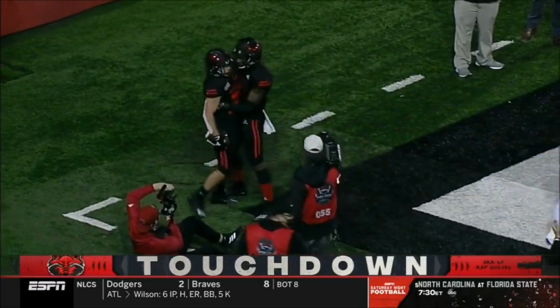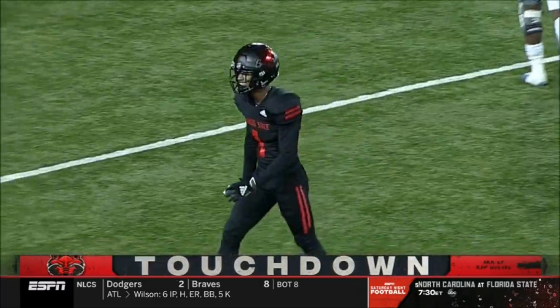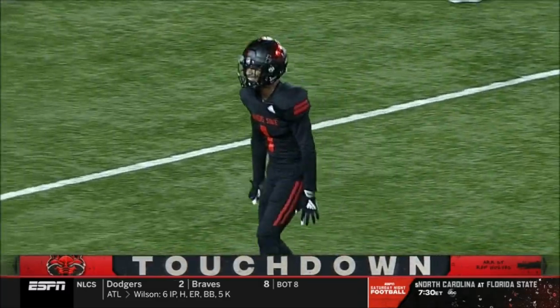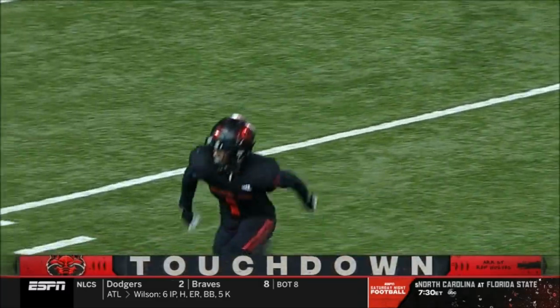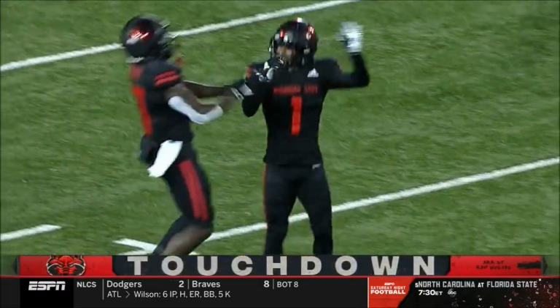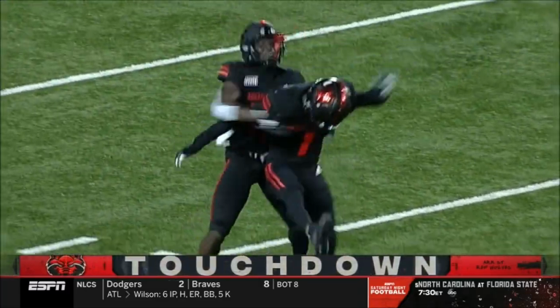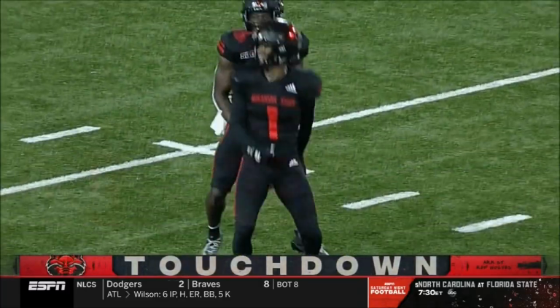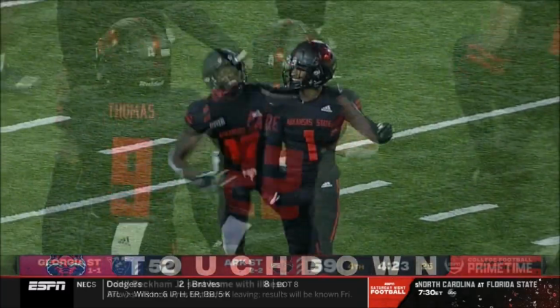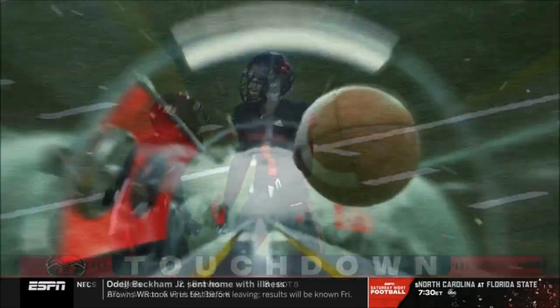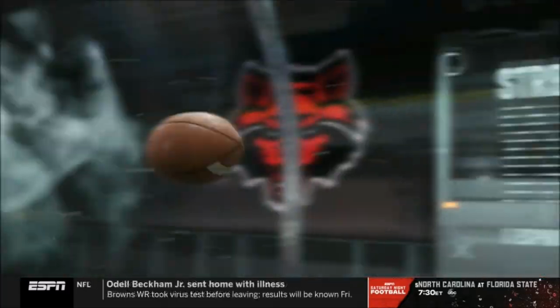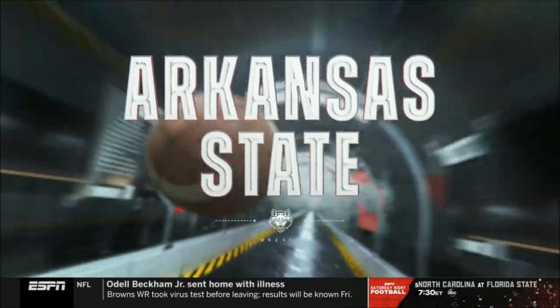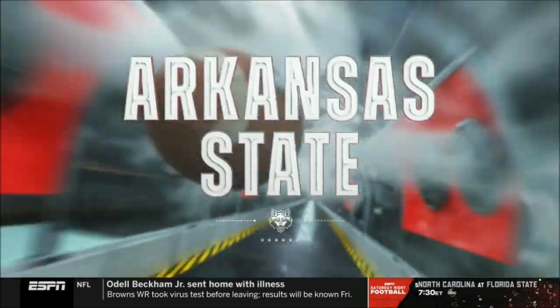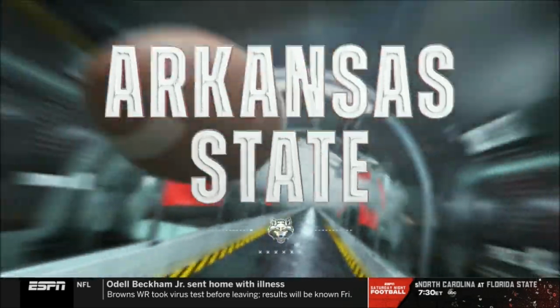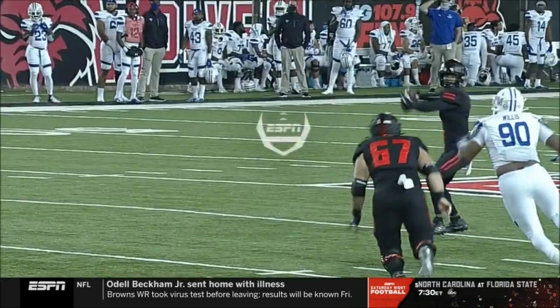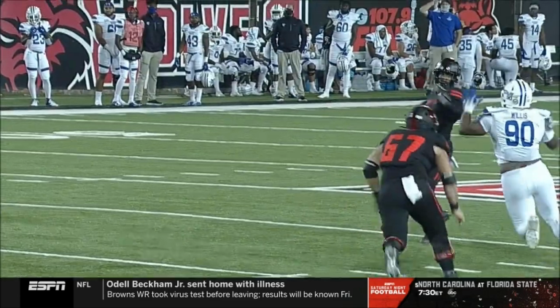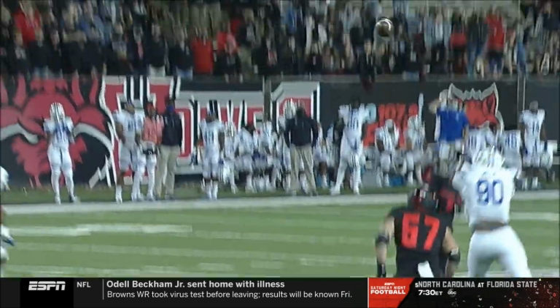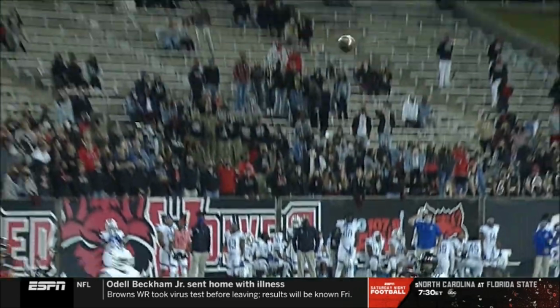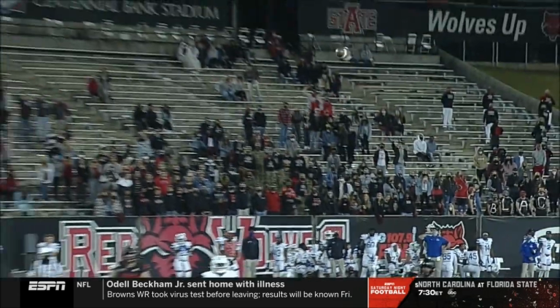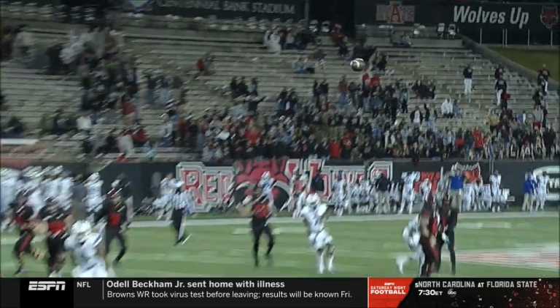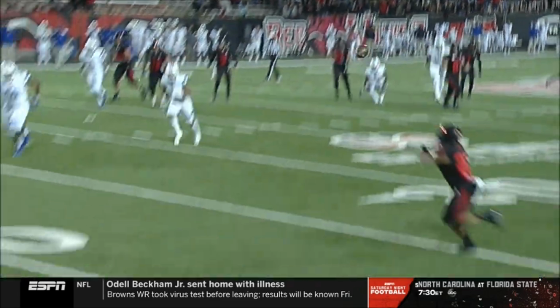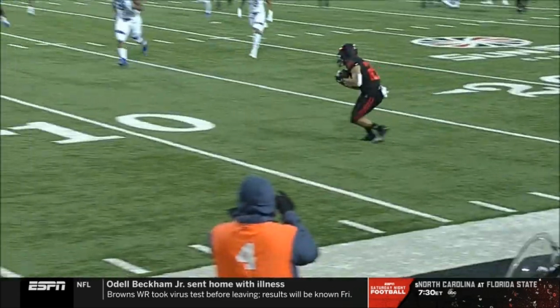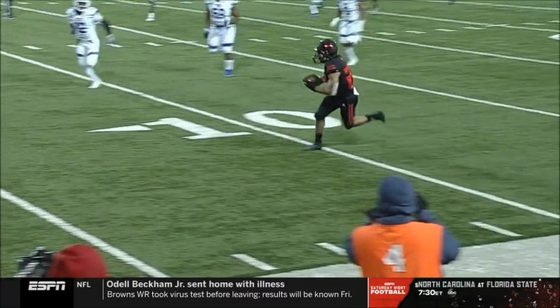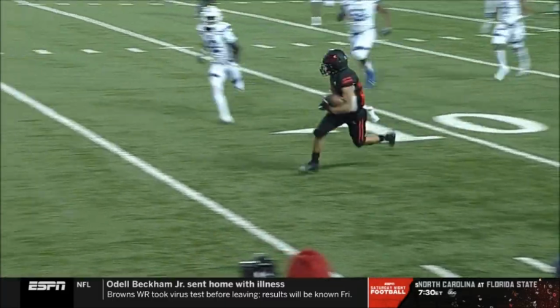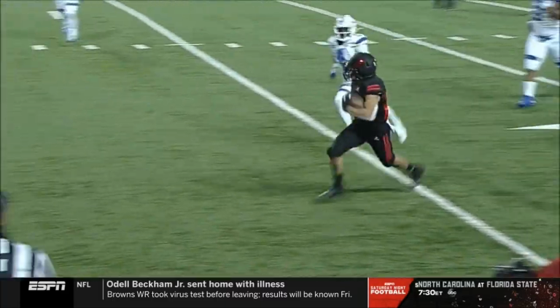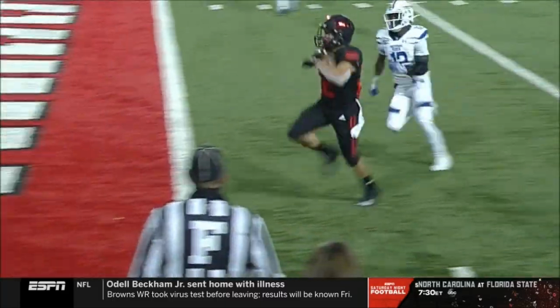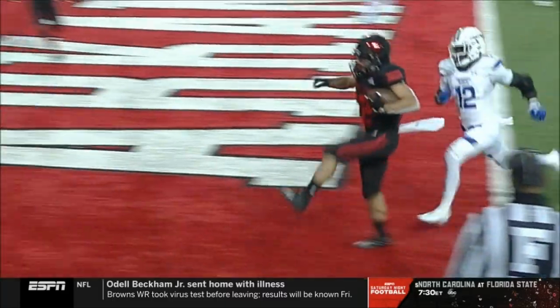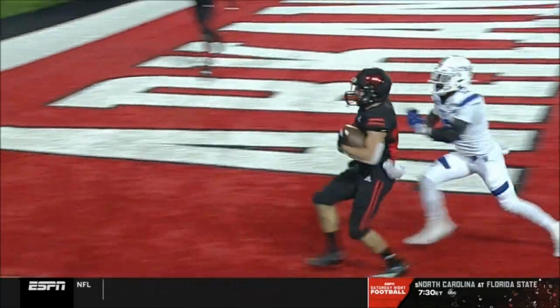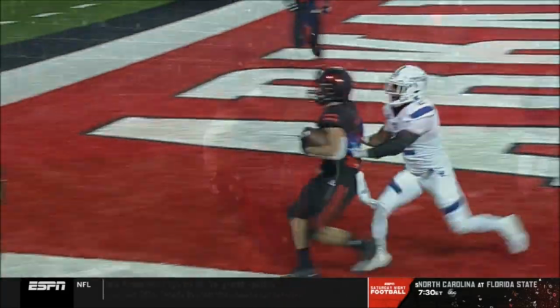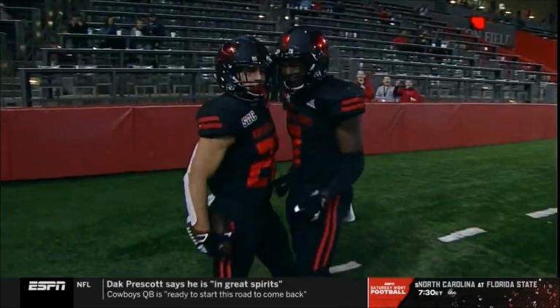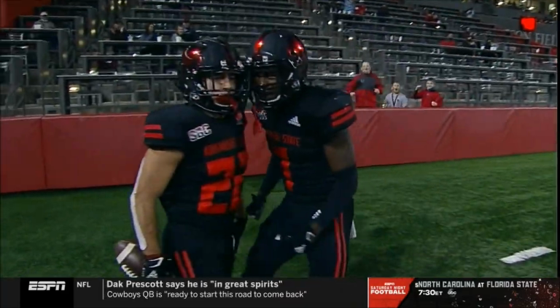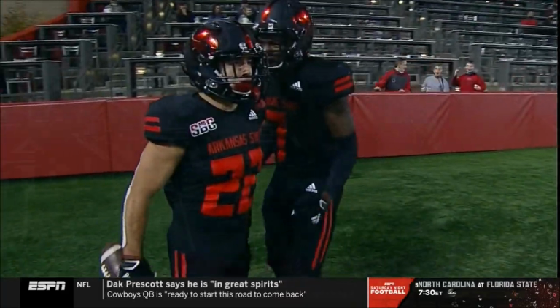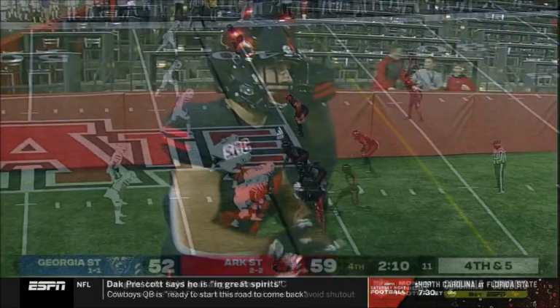Trick play — we were waiting for something out of the Red Wolves. And I don't care if you don't like the nickname: the Sun Belt is the Fun Belt, and we're seeing it on Thursday night football. Arkansas State takes the lead, 4:23 left.